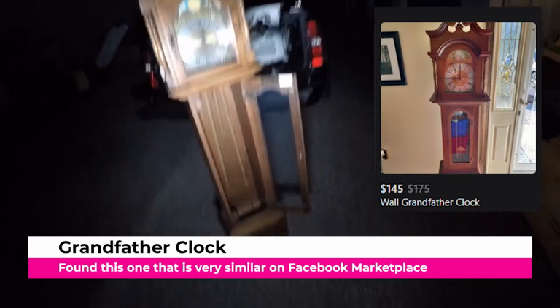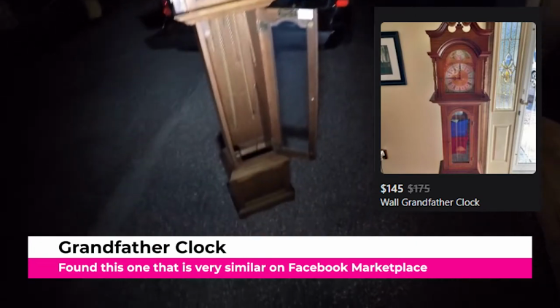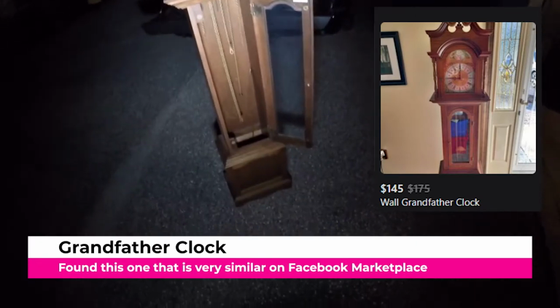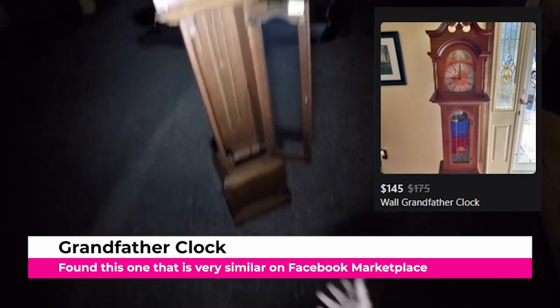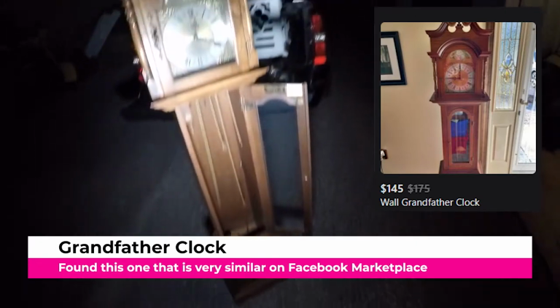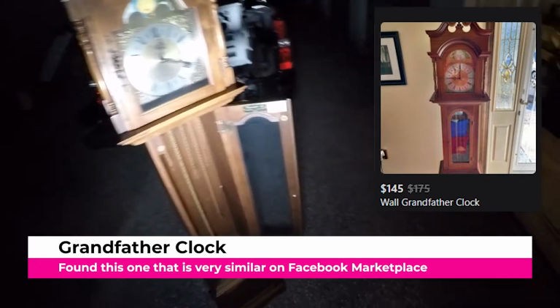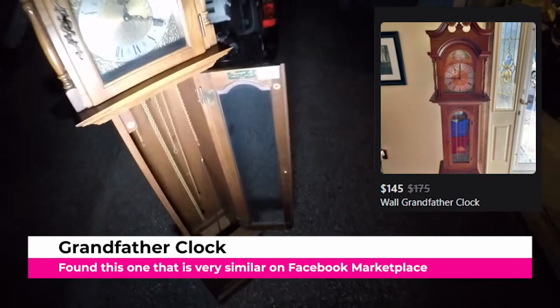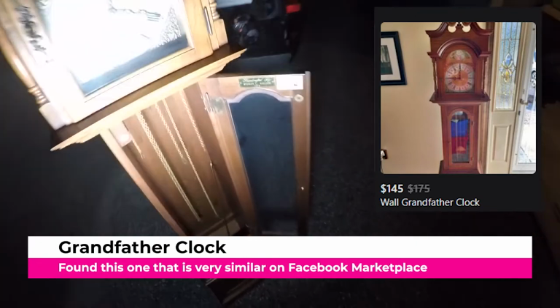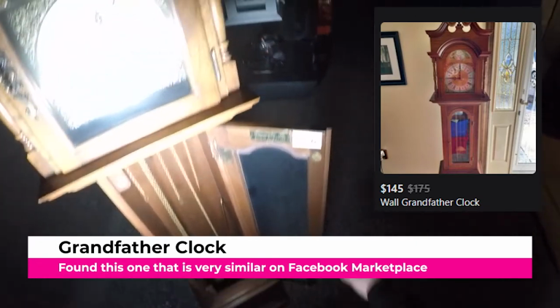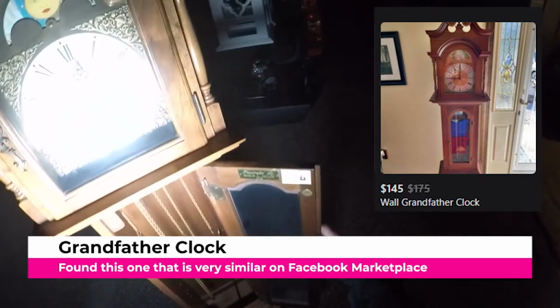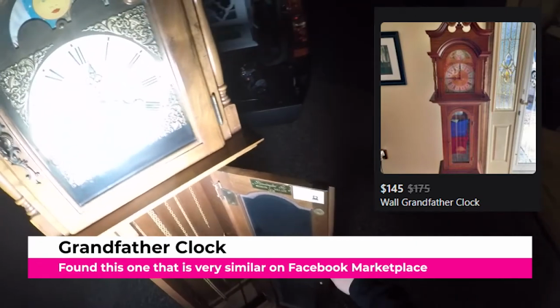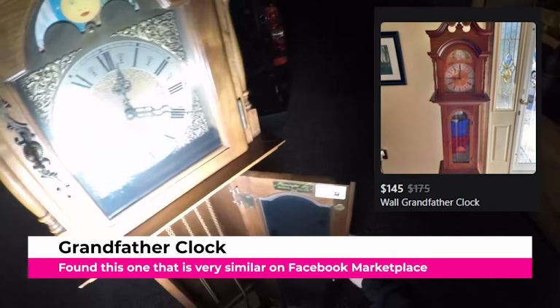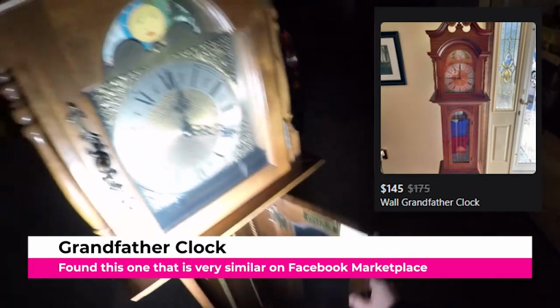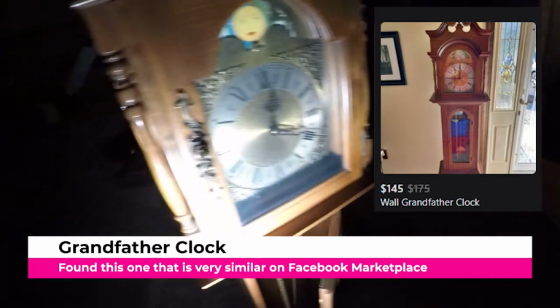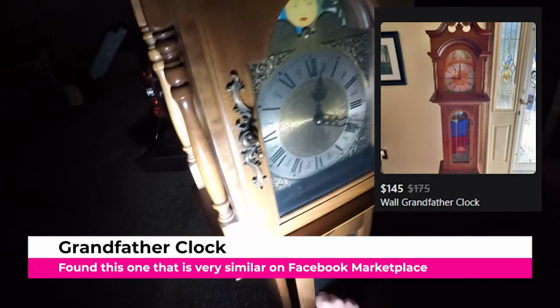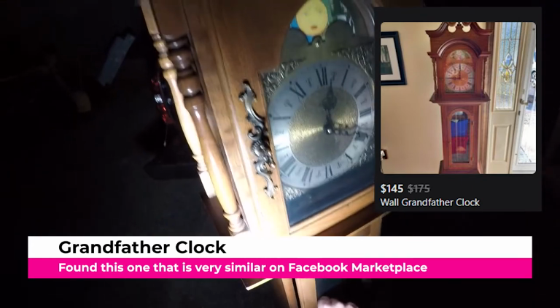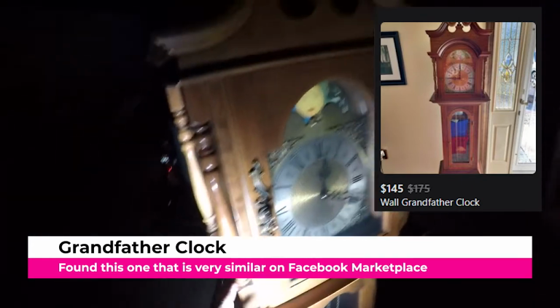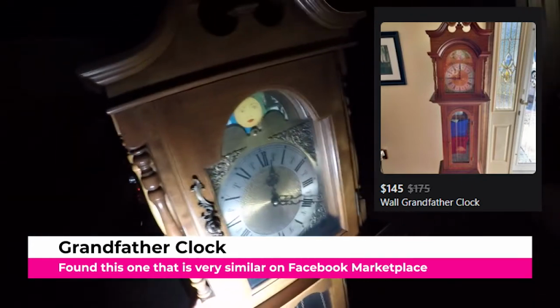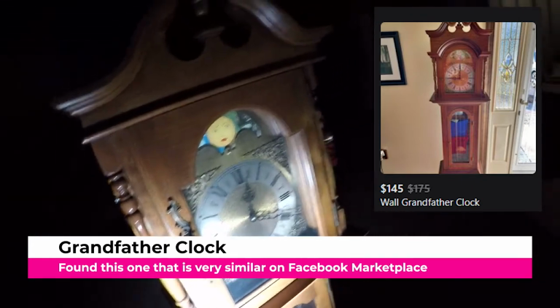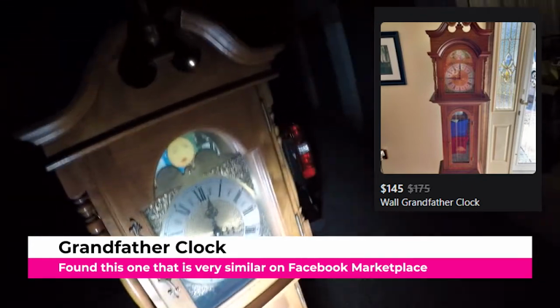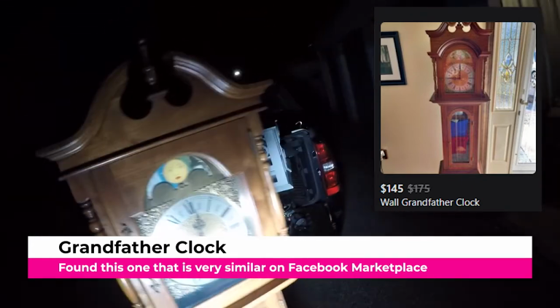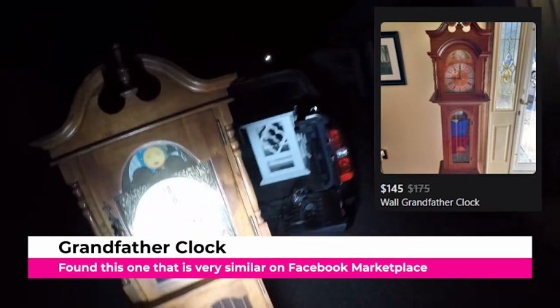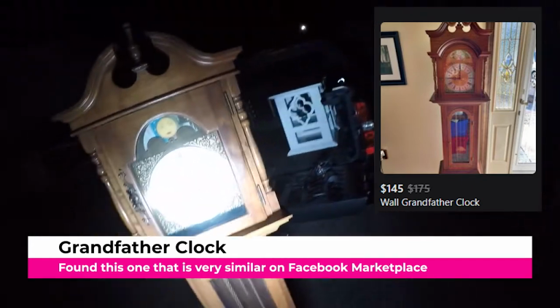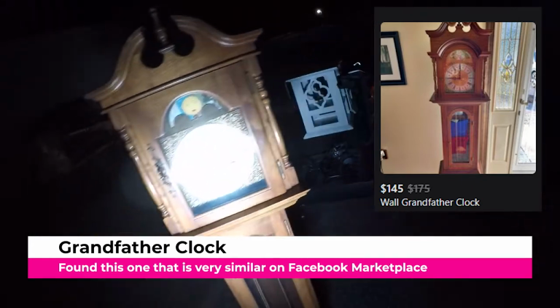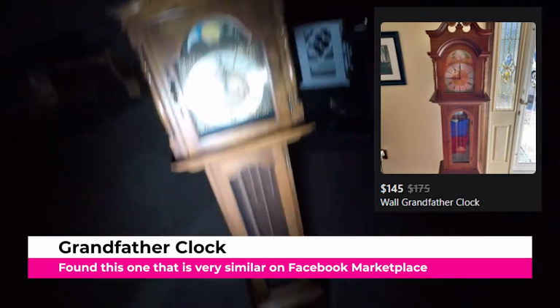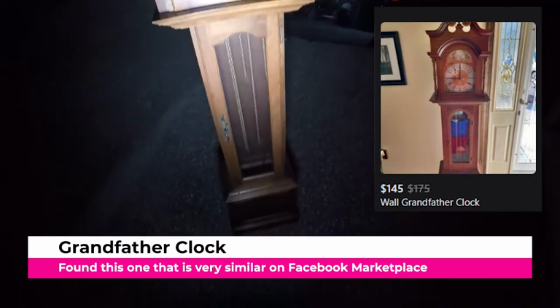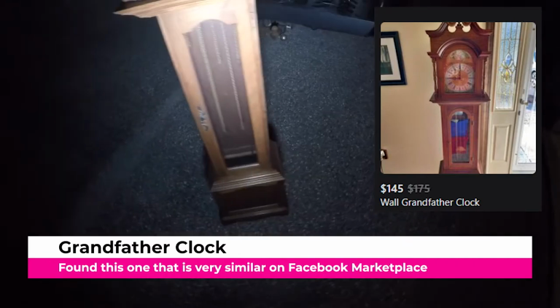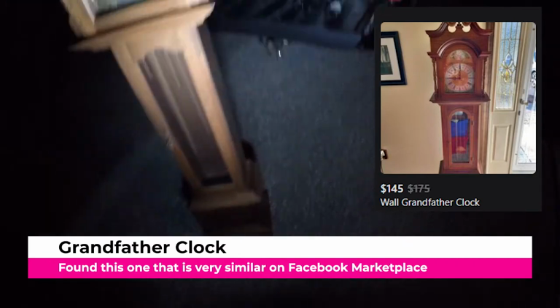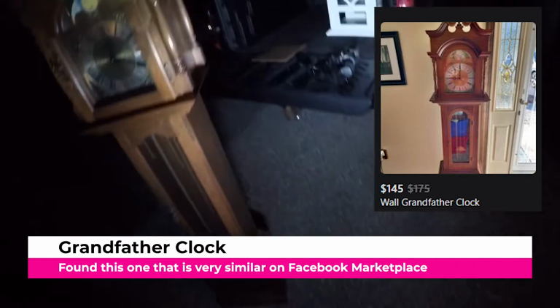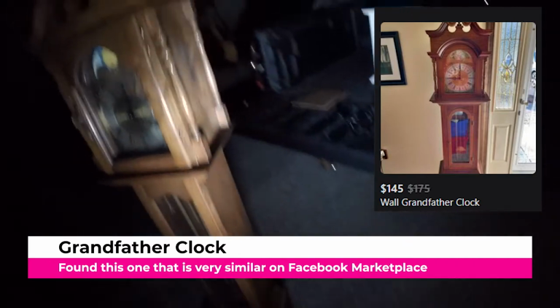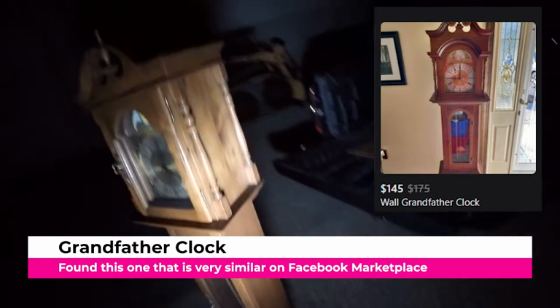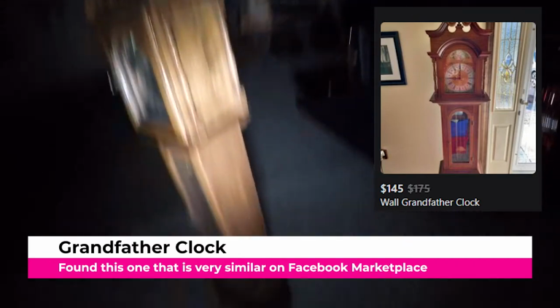The condition on the wood is really good, so it's just a matter of whether or not it works or not, and if somebody just wants to buy it to fix it up if it doesn't.